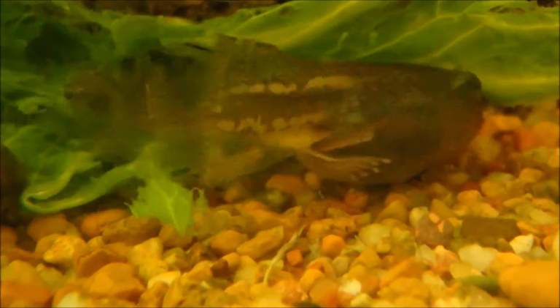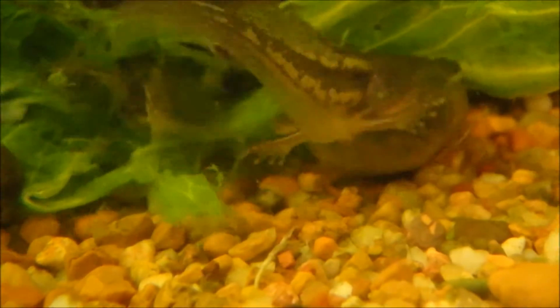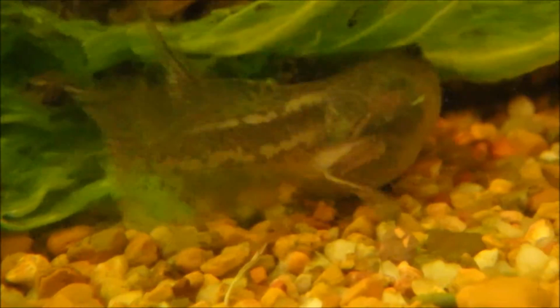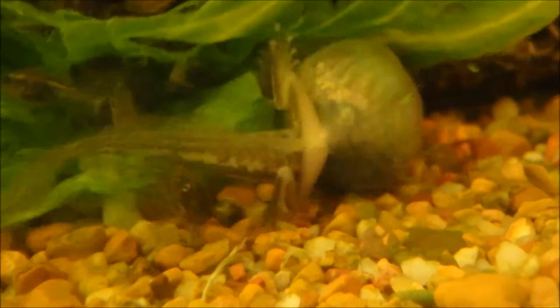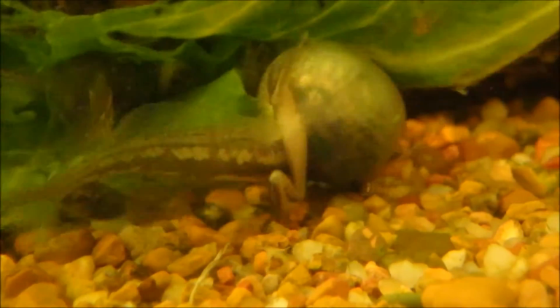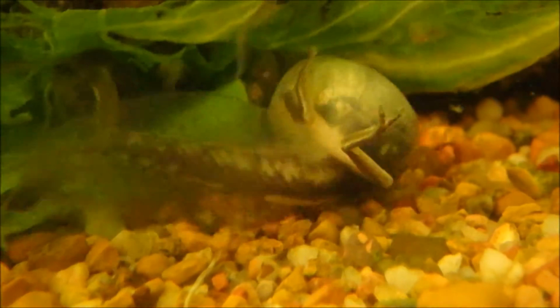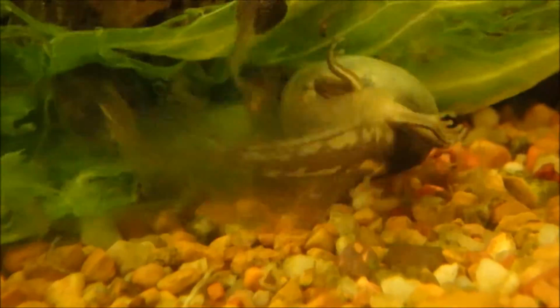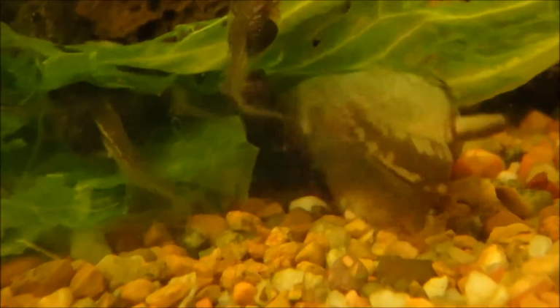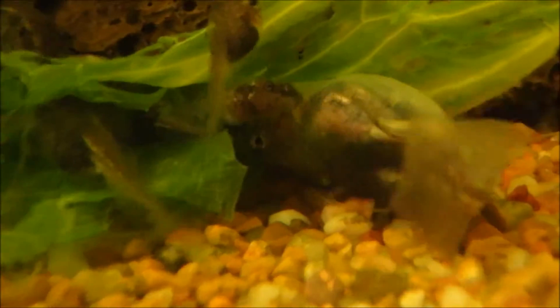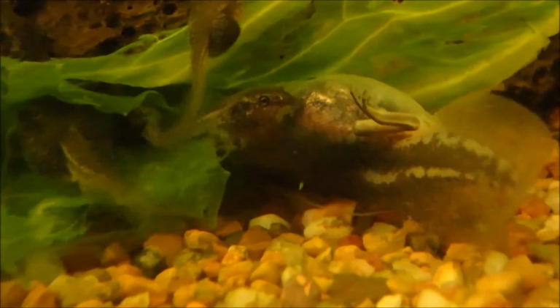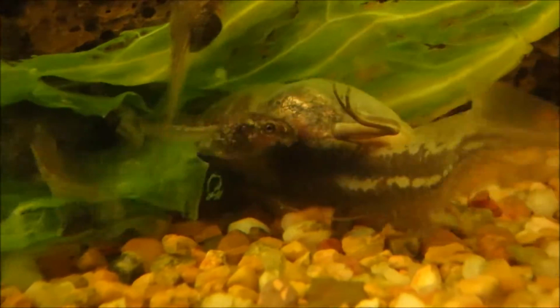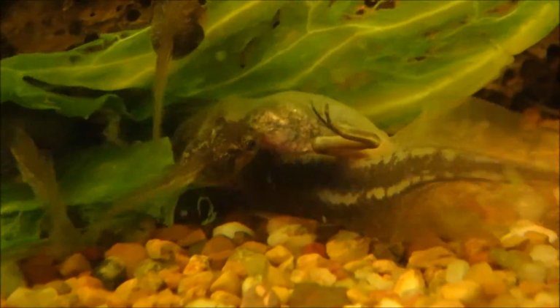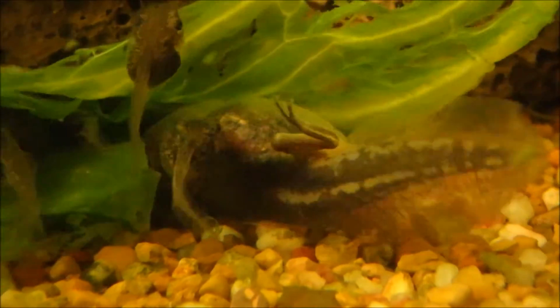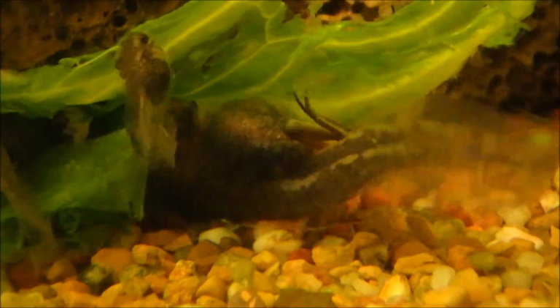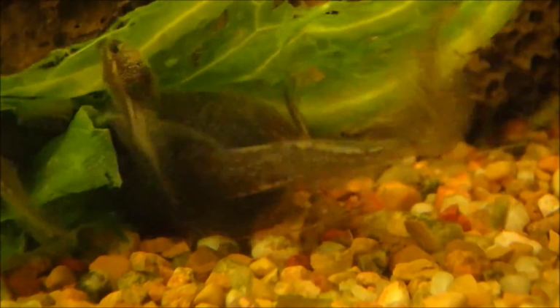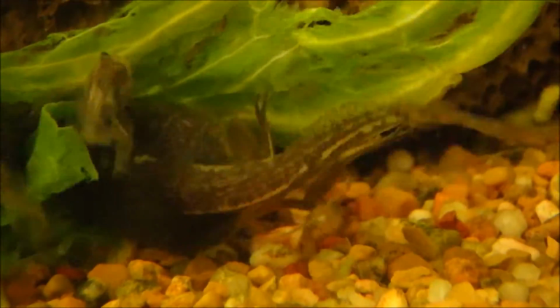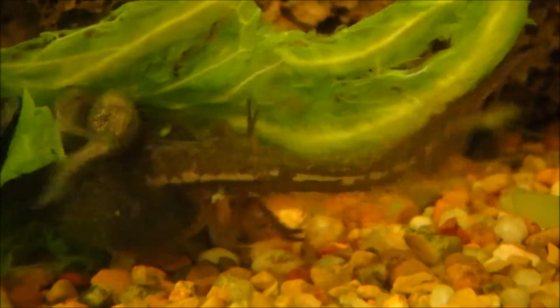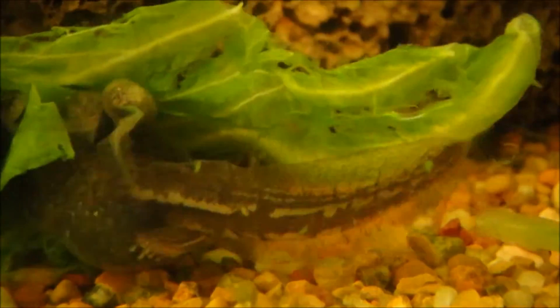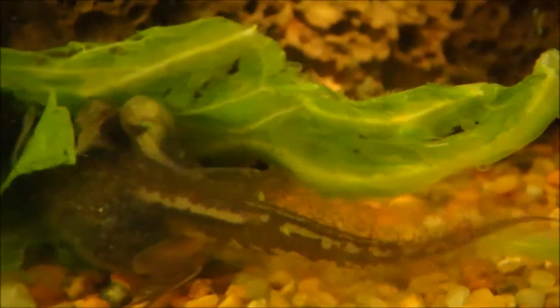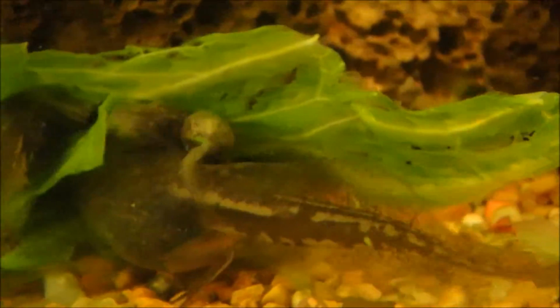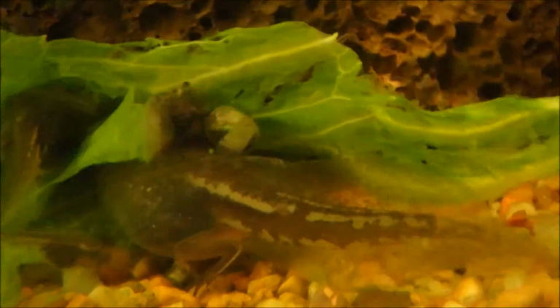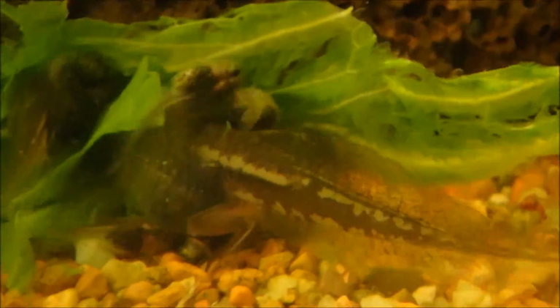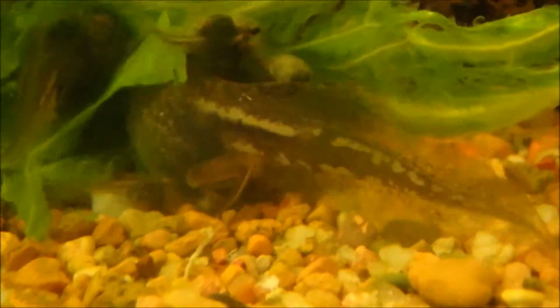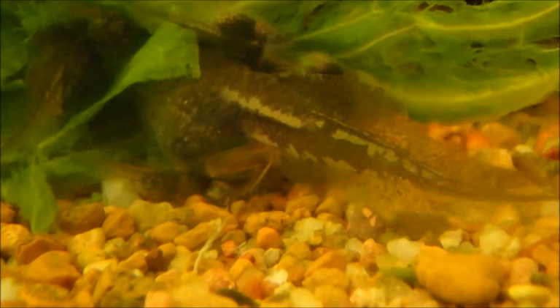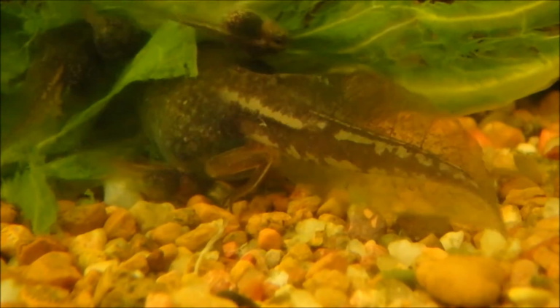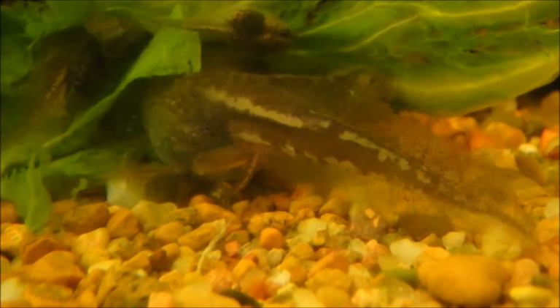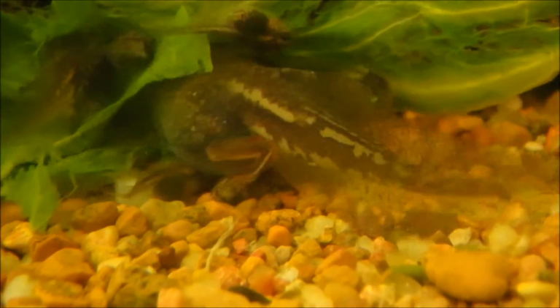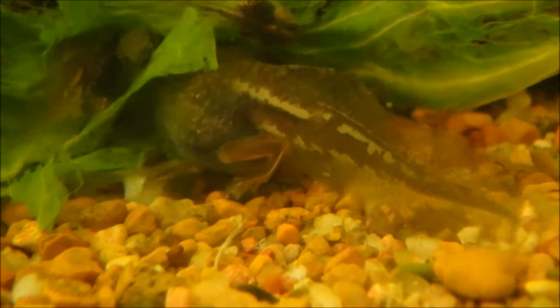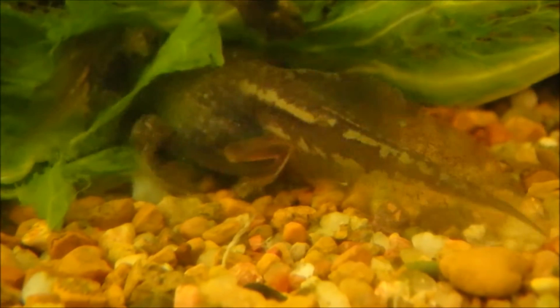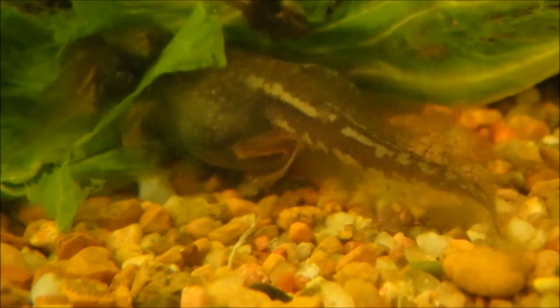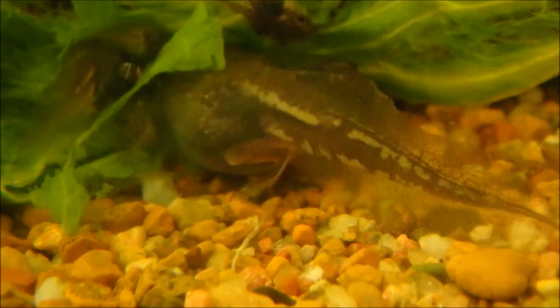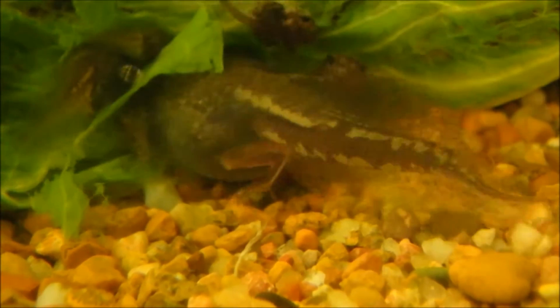As you can see, although it is fast becoming a frog, it is still feeding well on lettuce with its tadpole mouthparts.